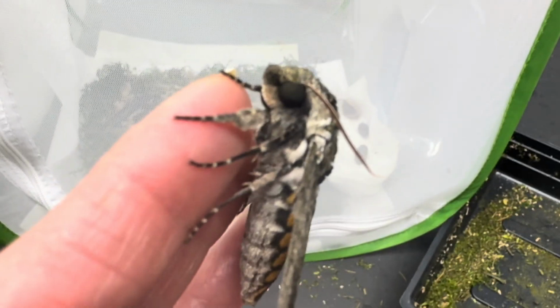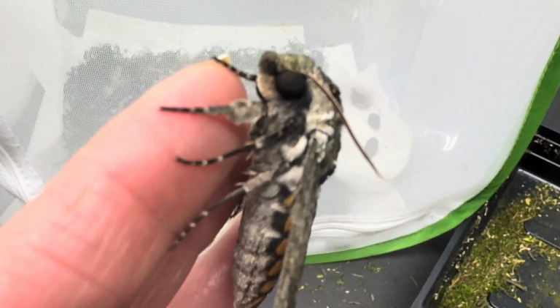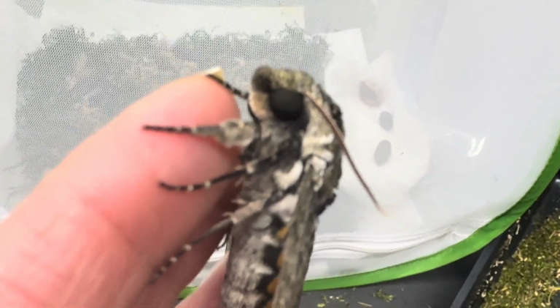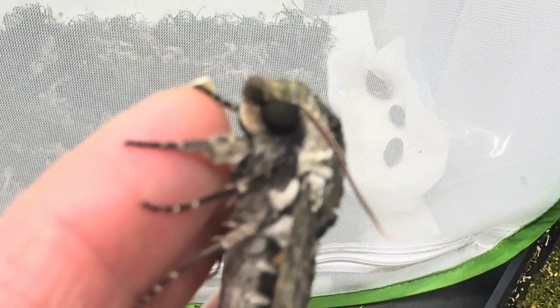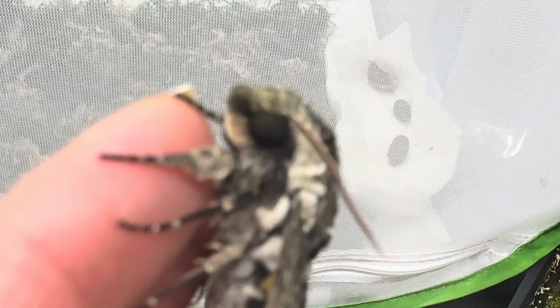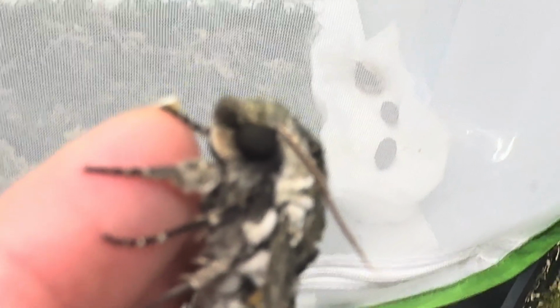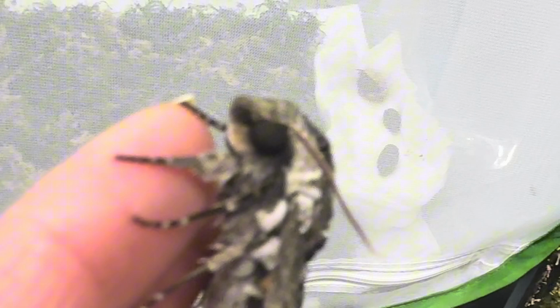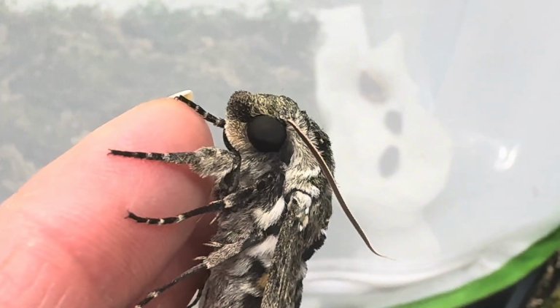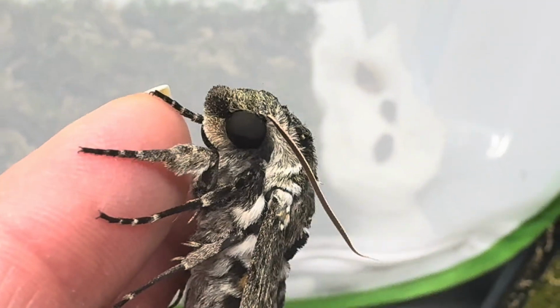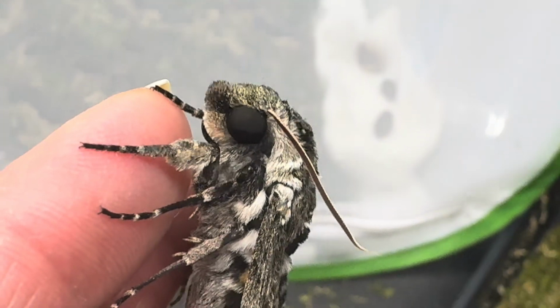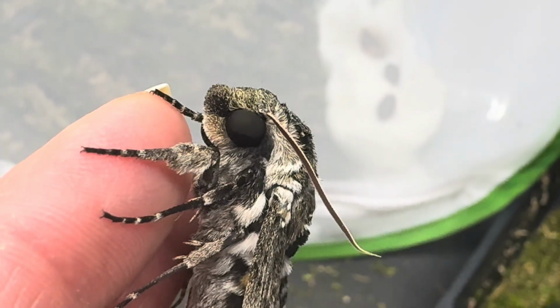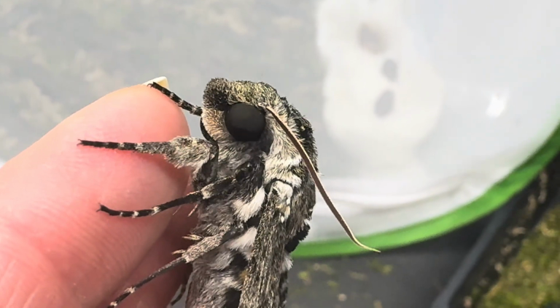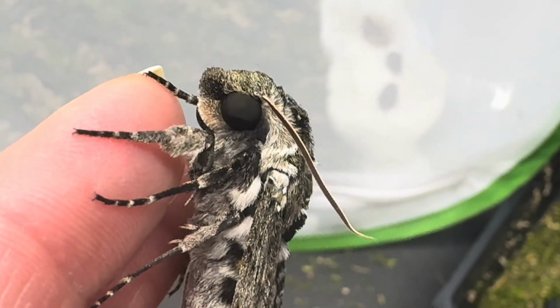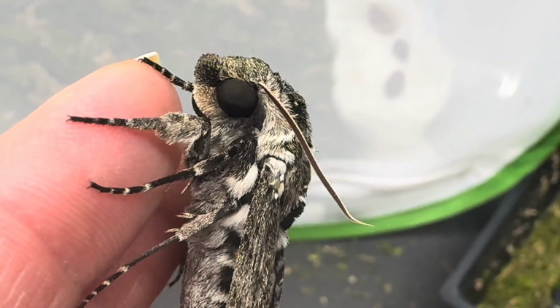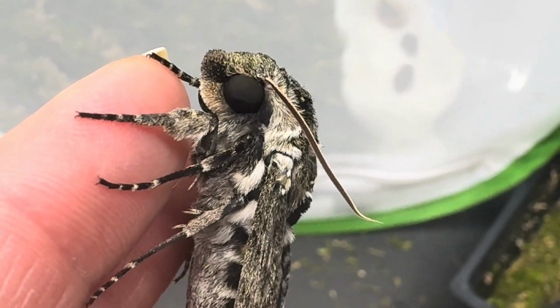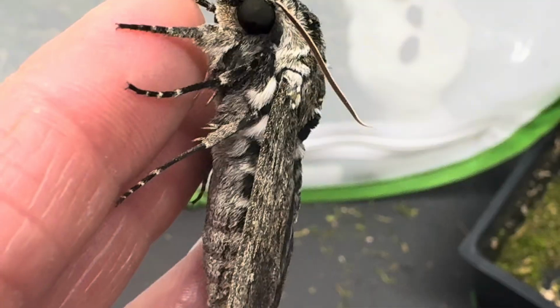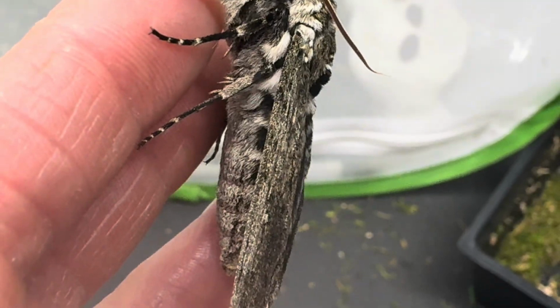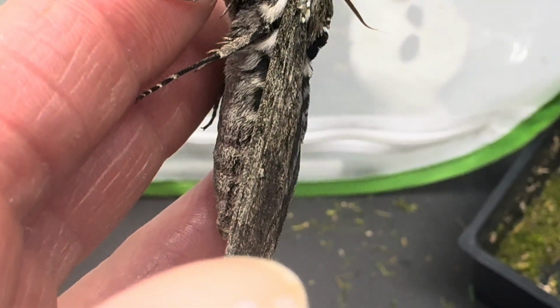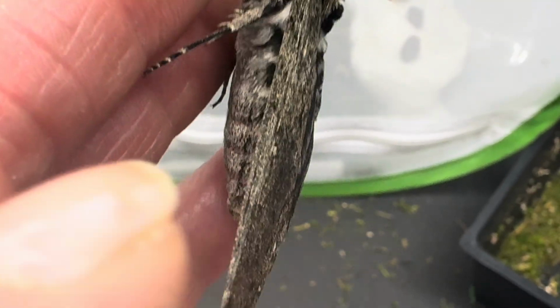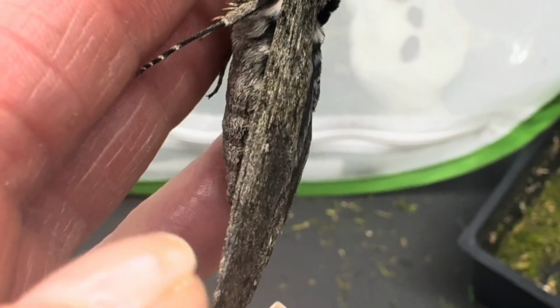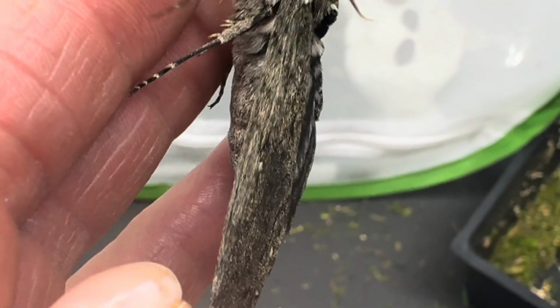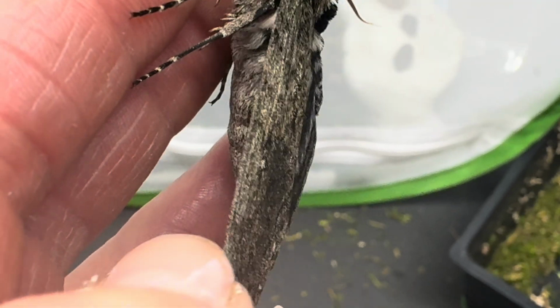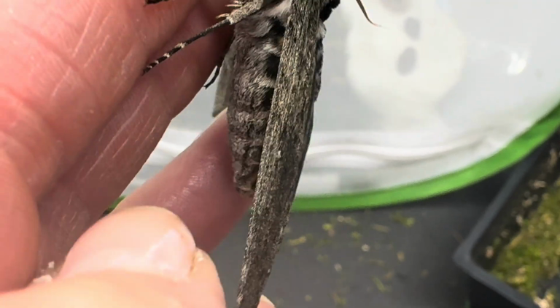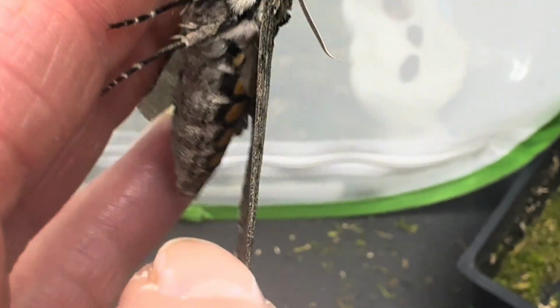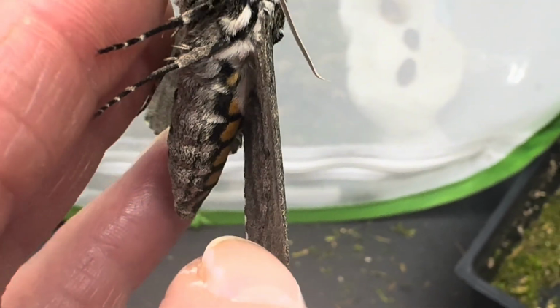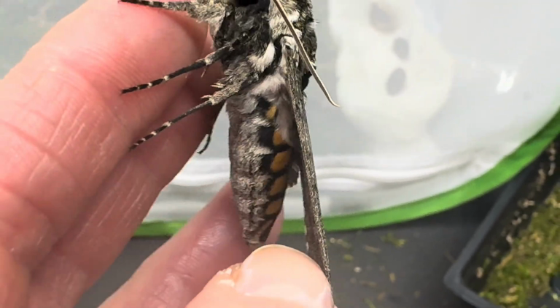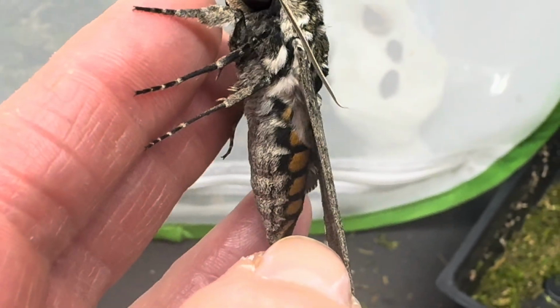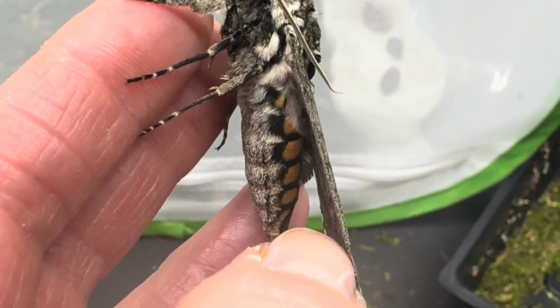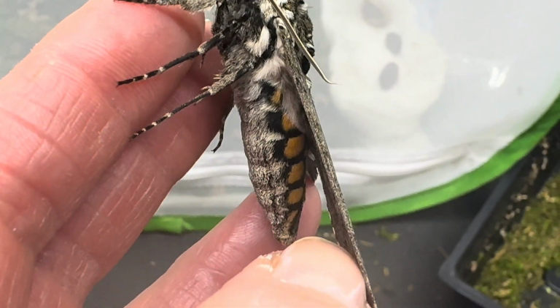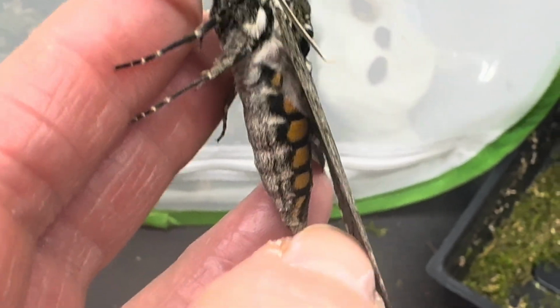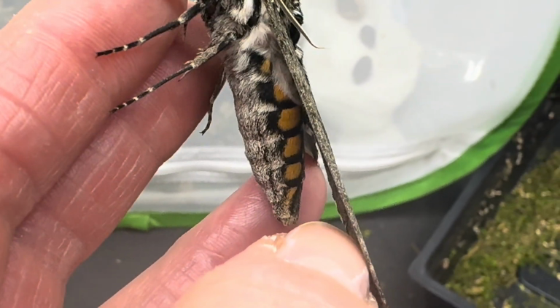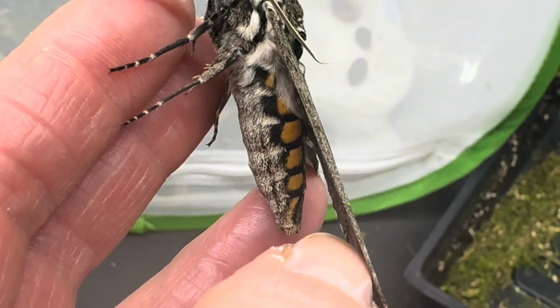I've always loved their great big eyes and puppy dog-like faces. I find them rather cute, and they are one of the furriest hawk moths of all I have reared so far. Under the wing you can see the orange spots on its abdomen, normally only visible while flying.